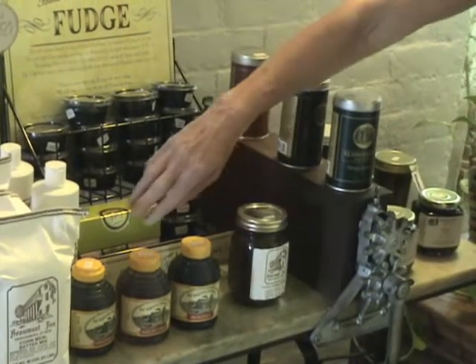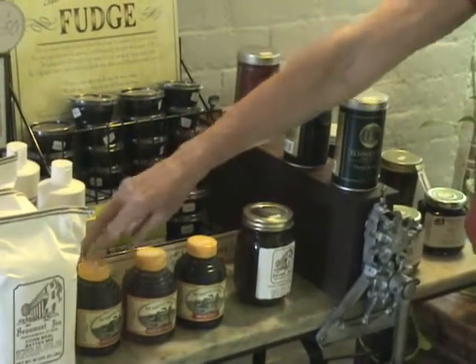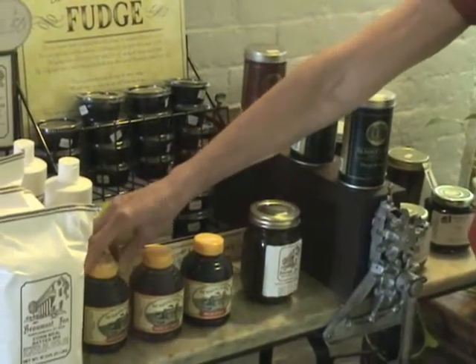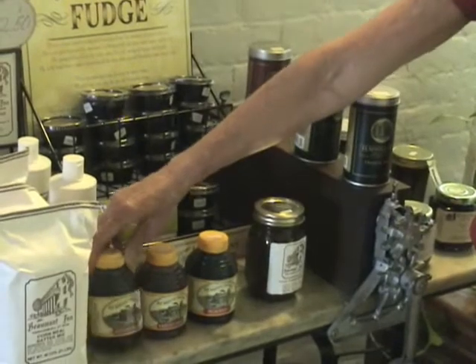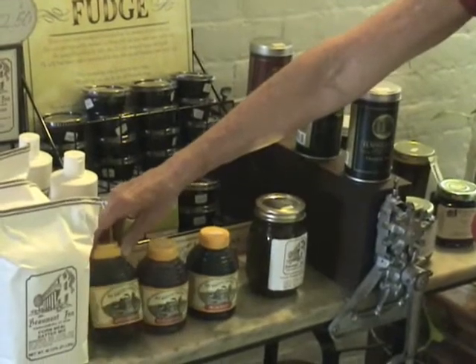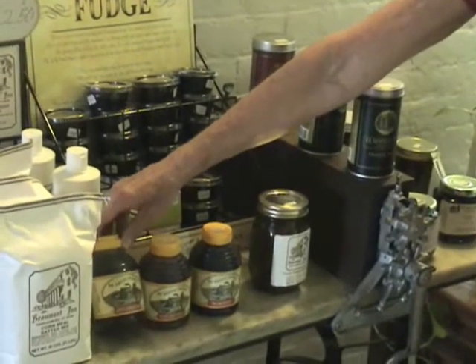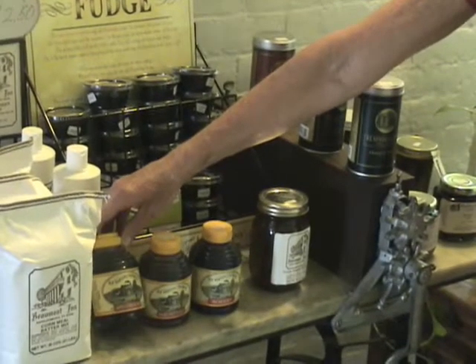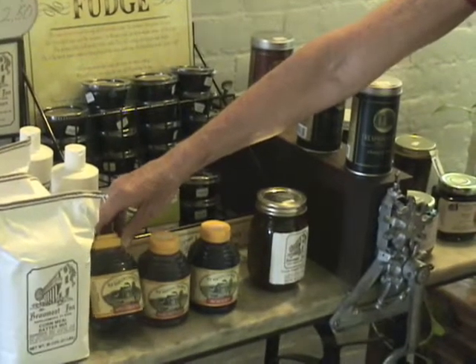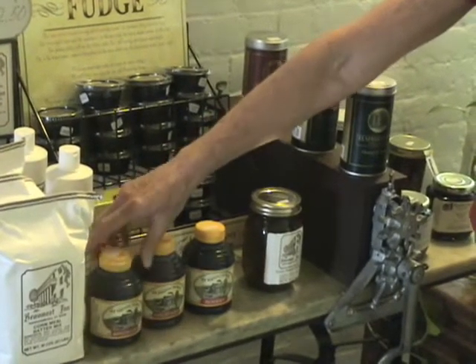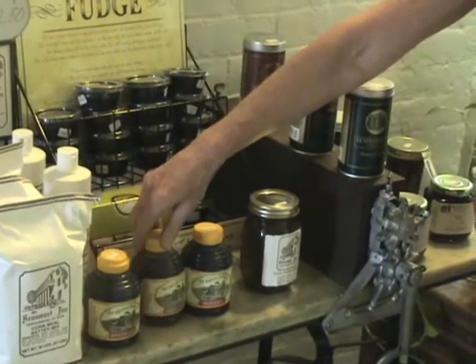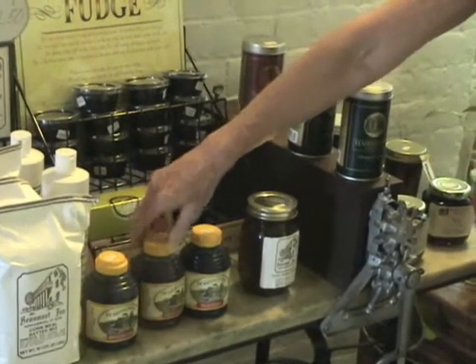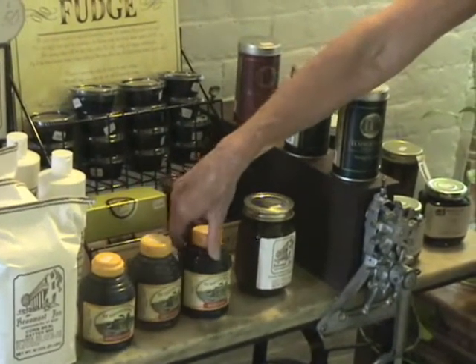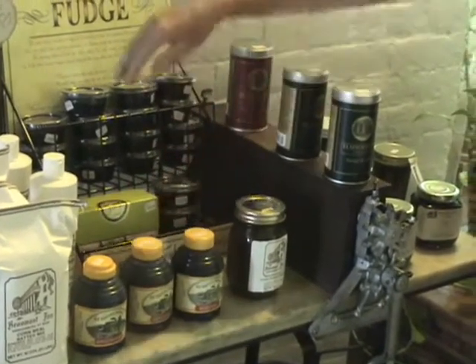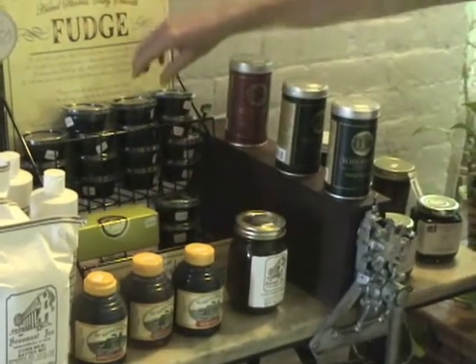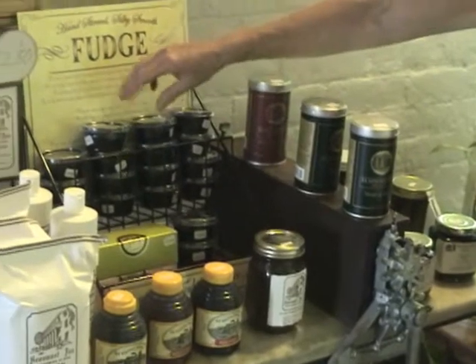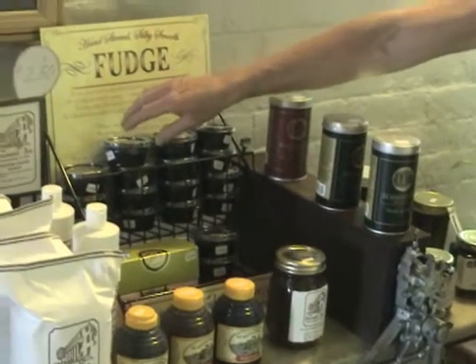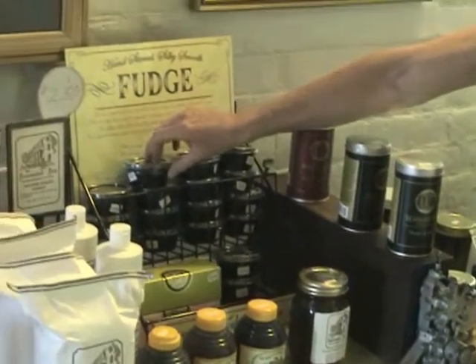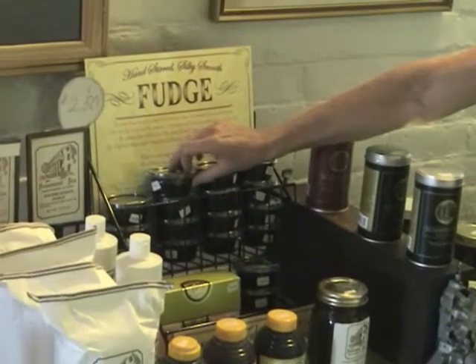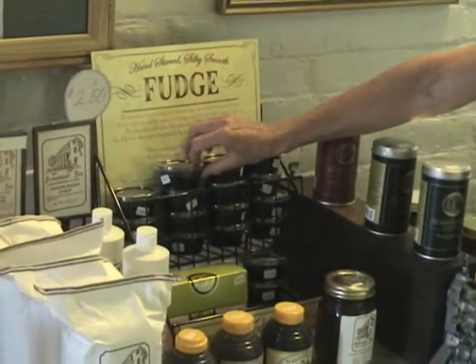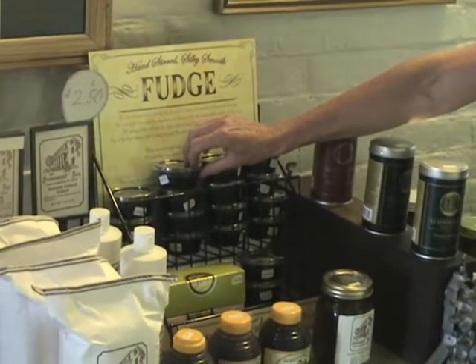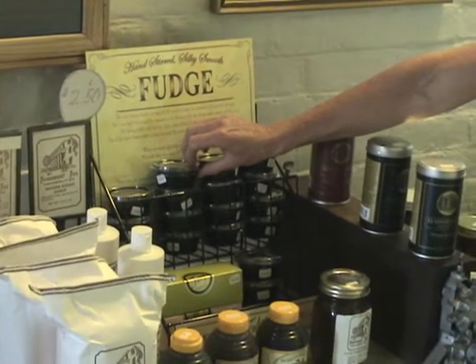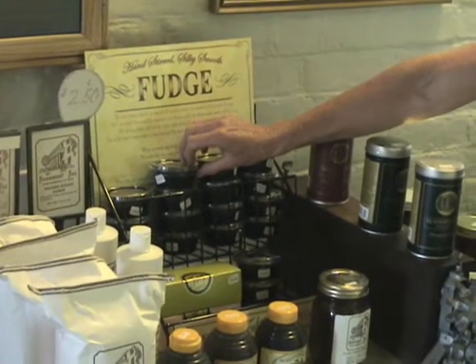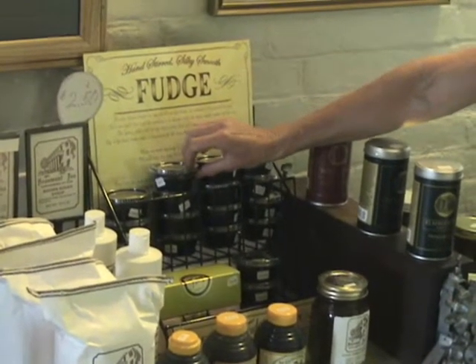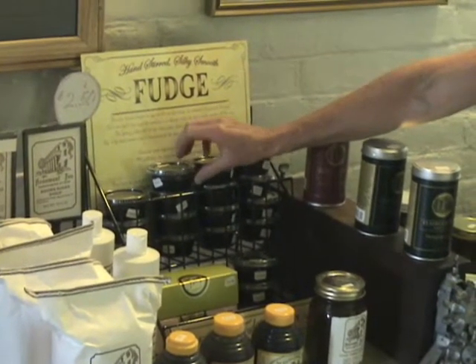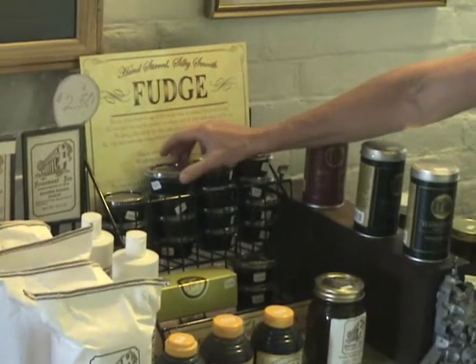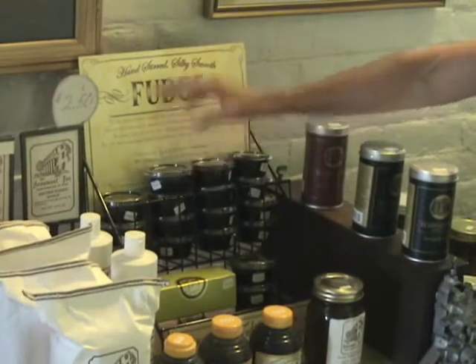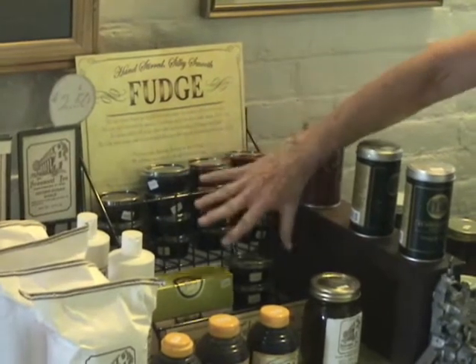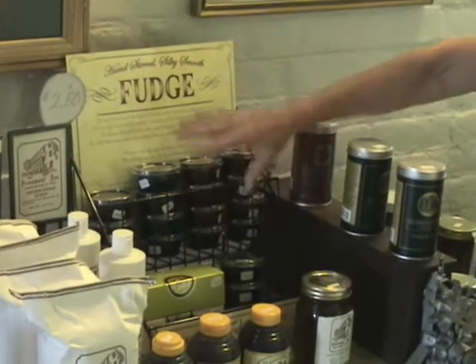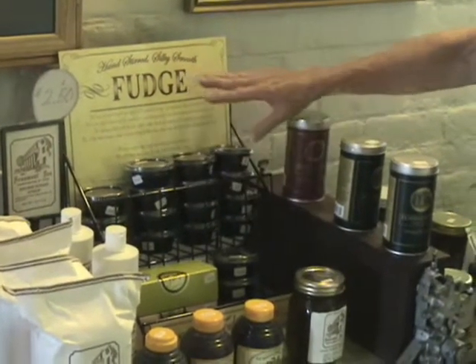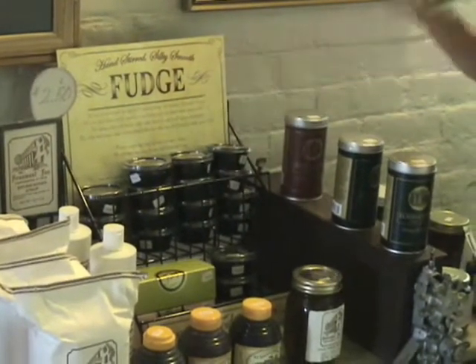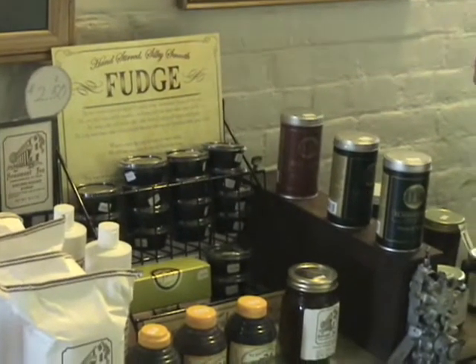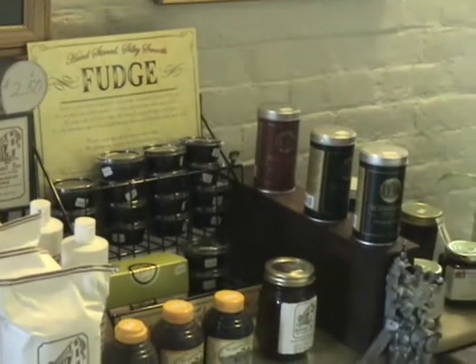We have some flavored syrups made here in Kentucky: cappuccino, bourbon, and hazelnut. This is fudge made here in Harrodsburg at the Kentucky Fudge Shop on Main Street — all different flavors and wonderful, great product.